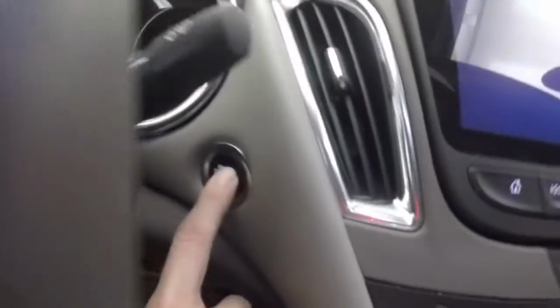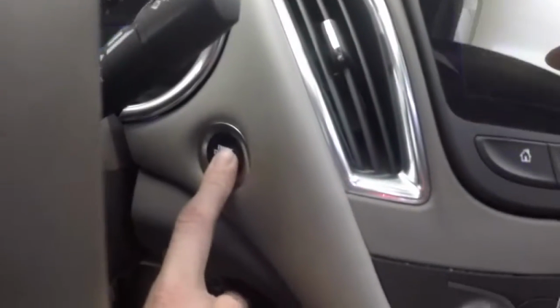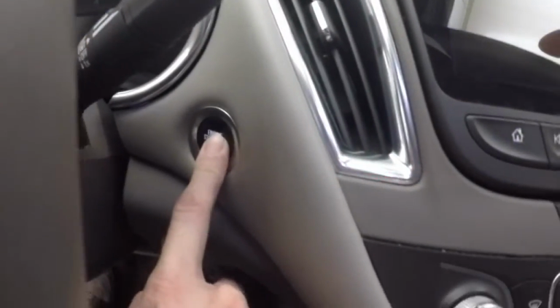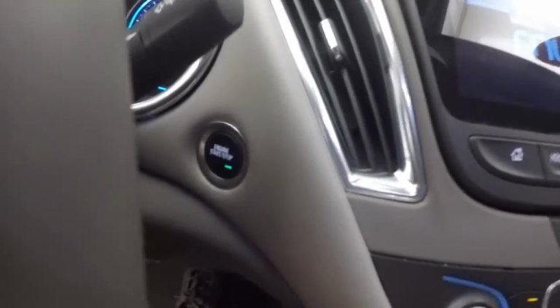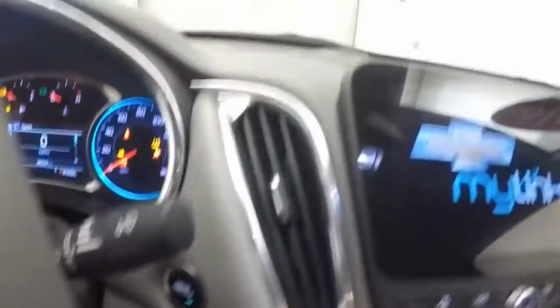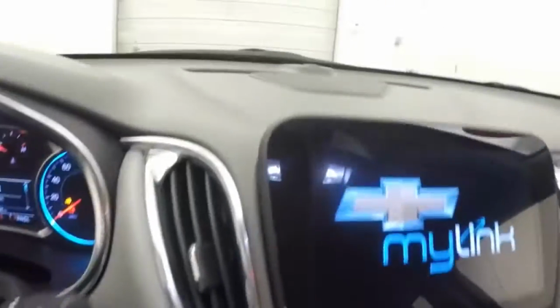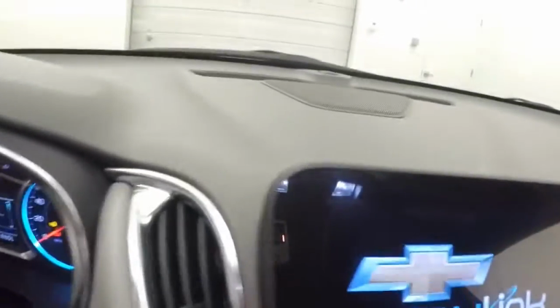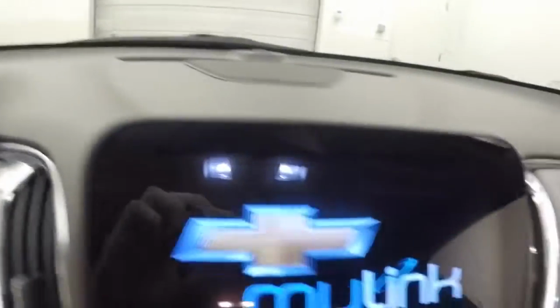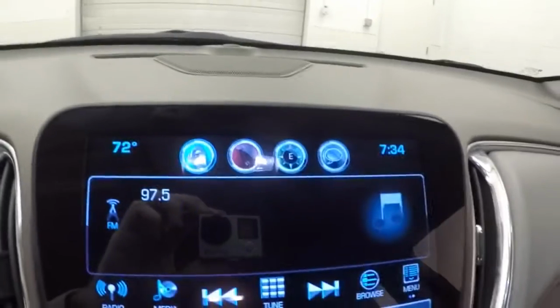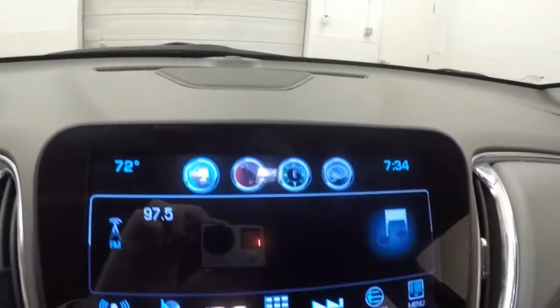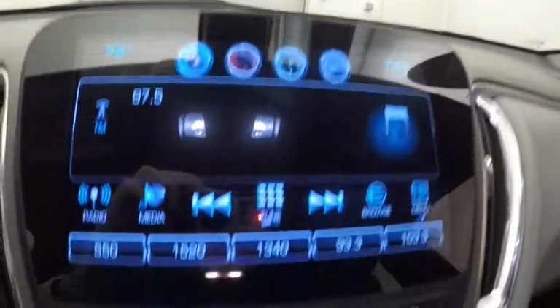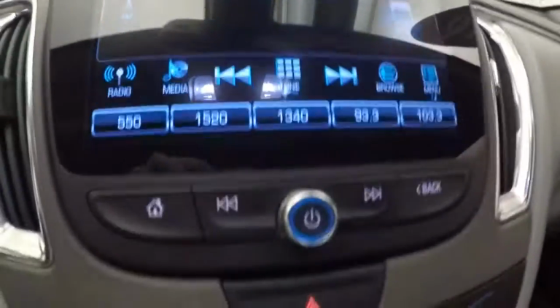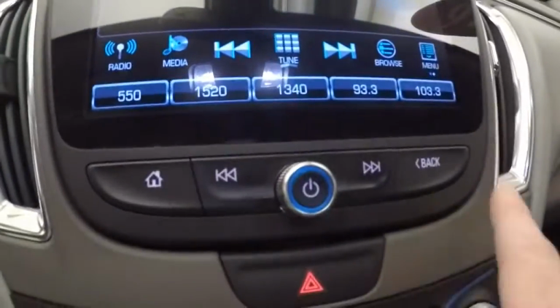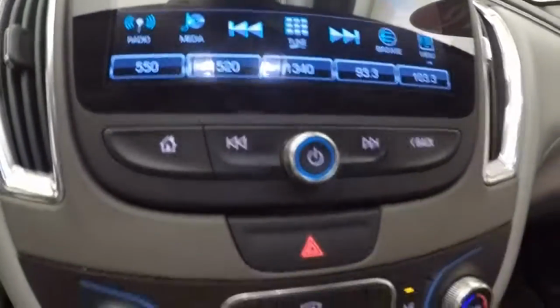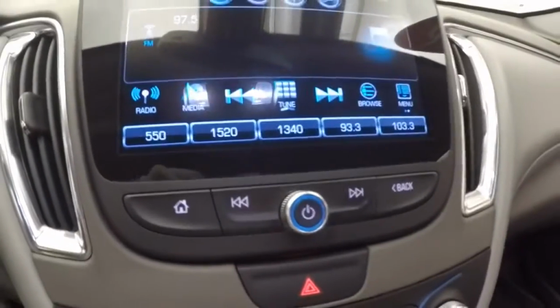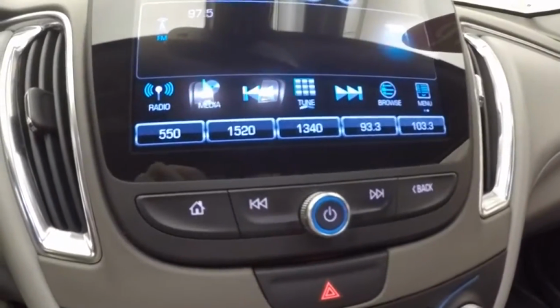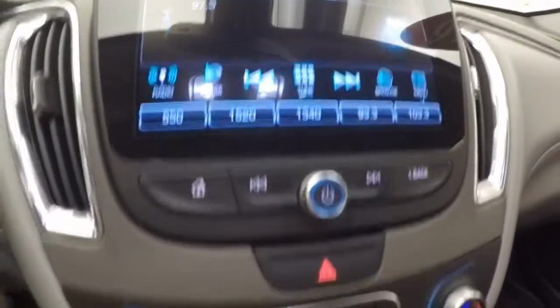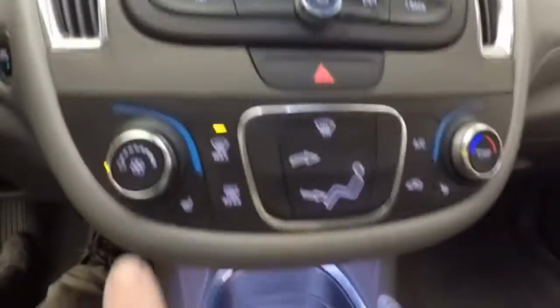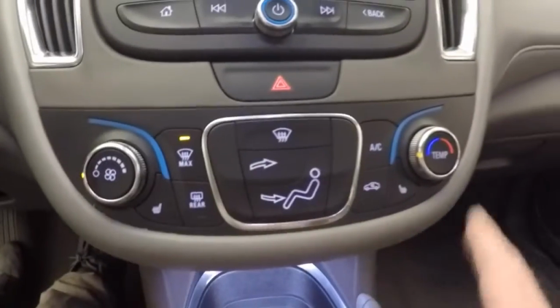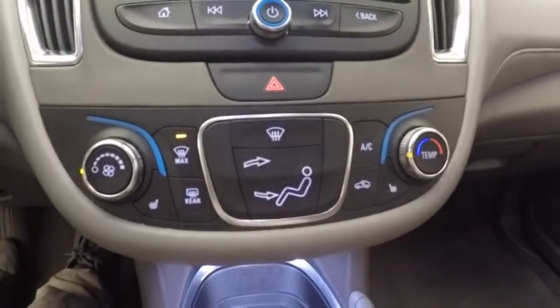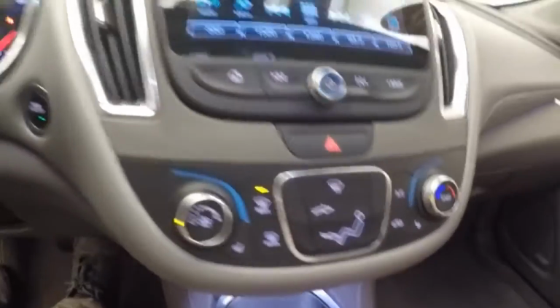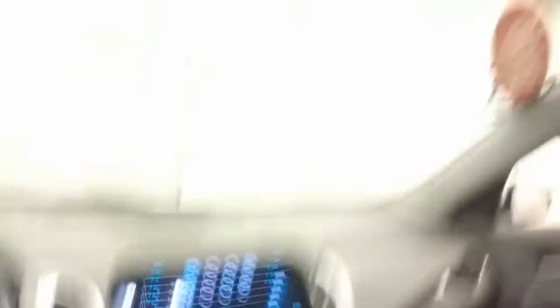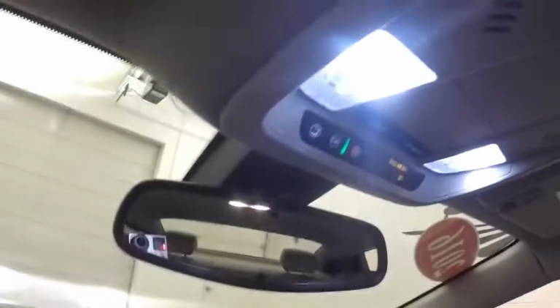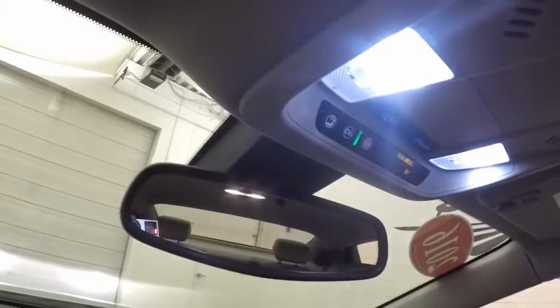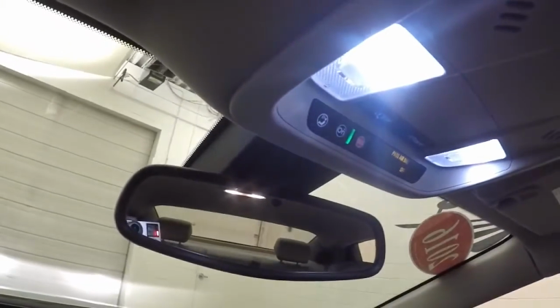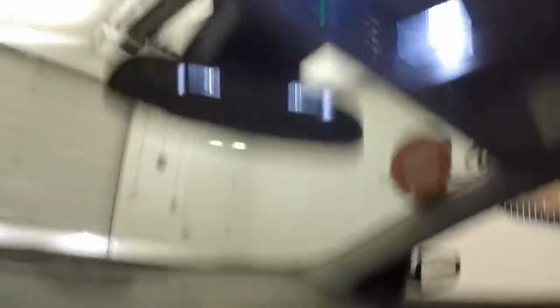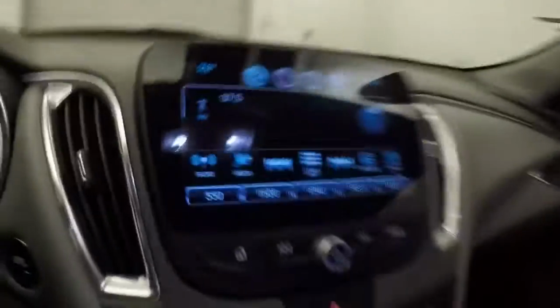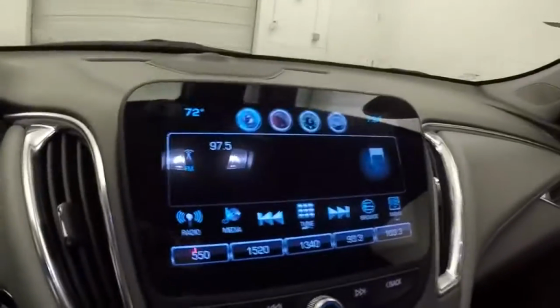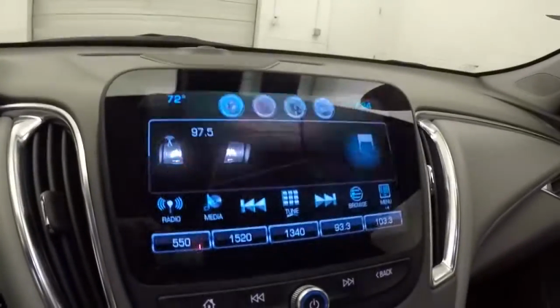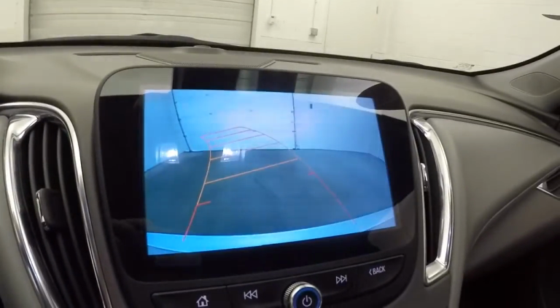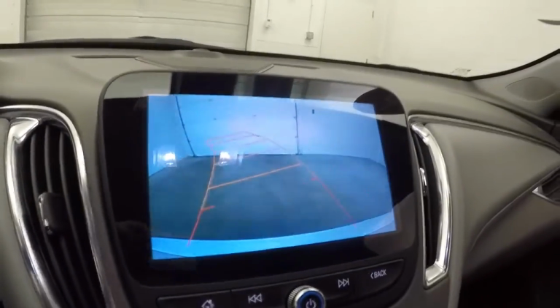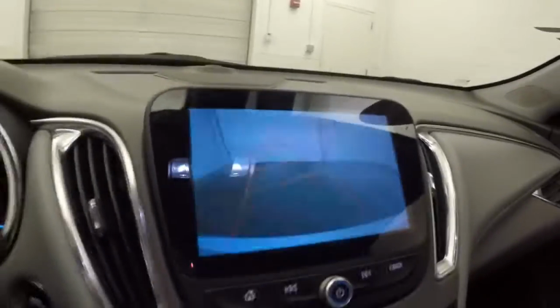Push button start, full touch screen display, stereo controls, climate controls, OnStar capable, and rear backup camera.